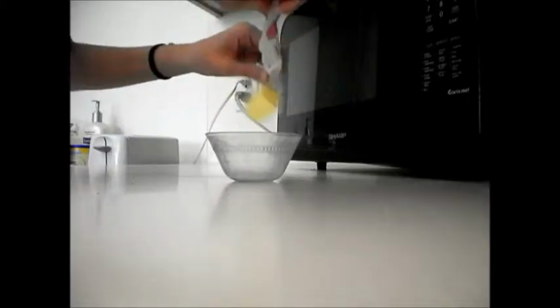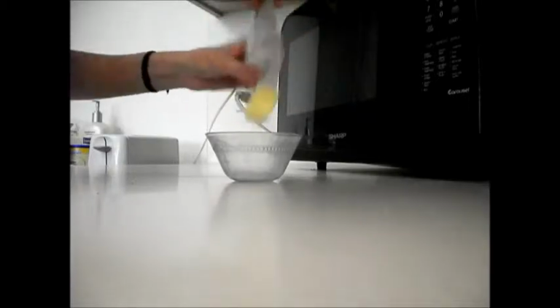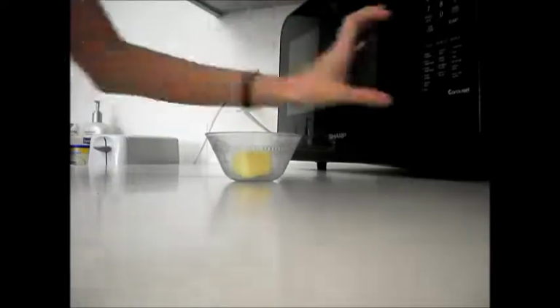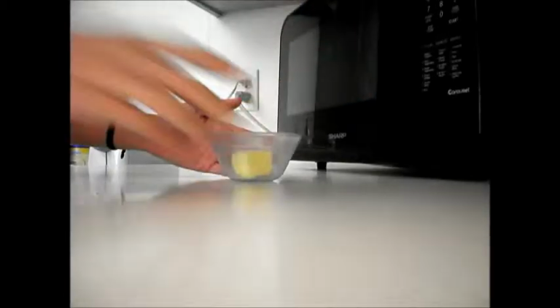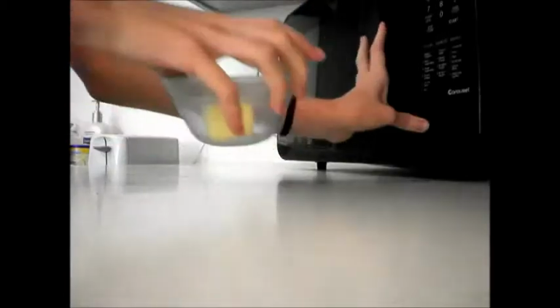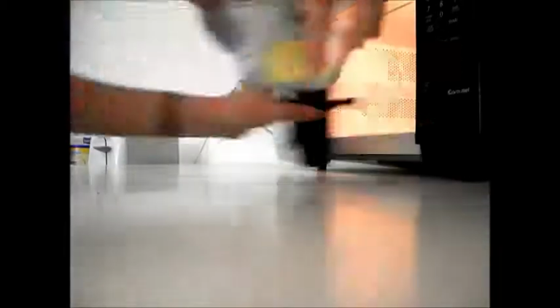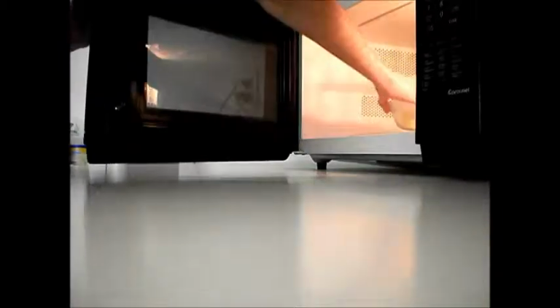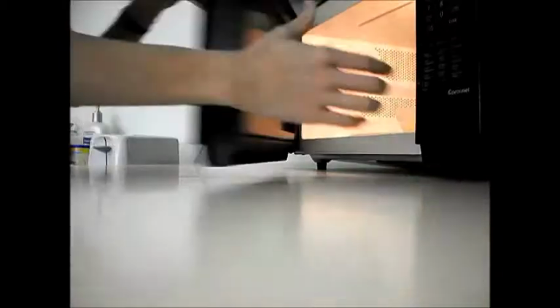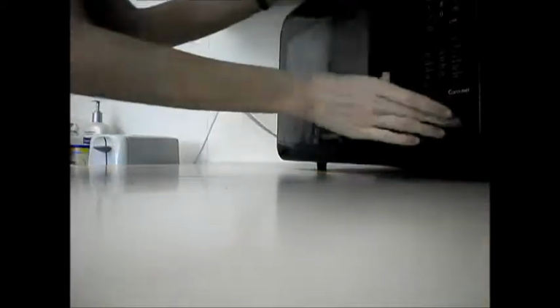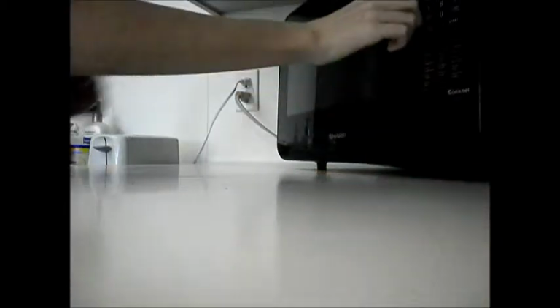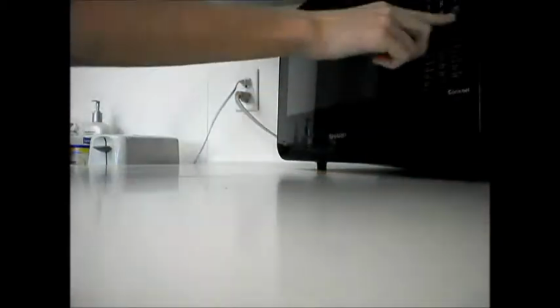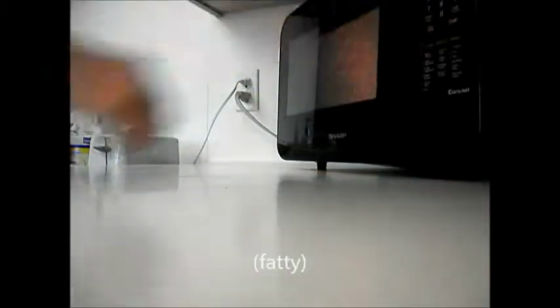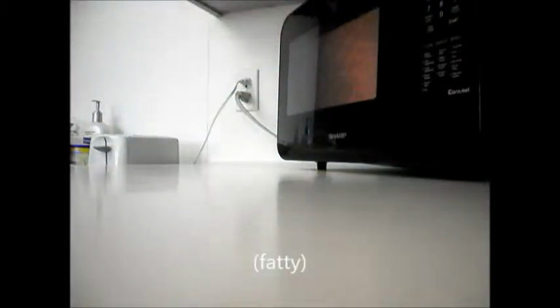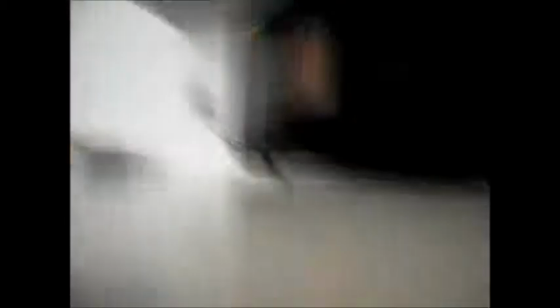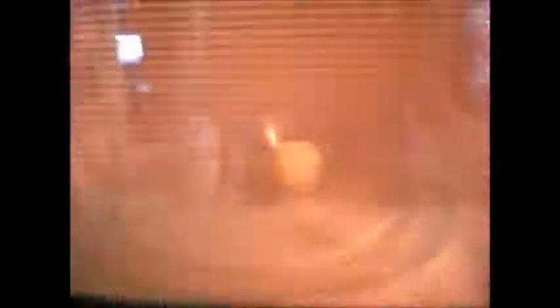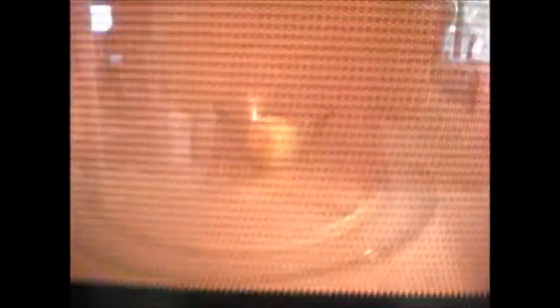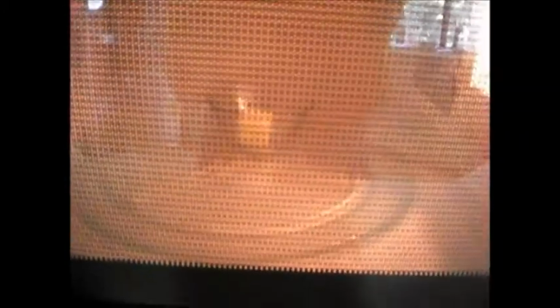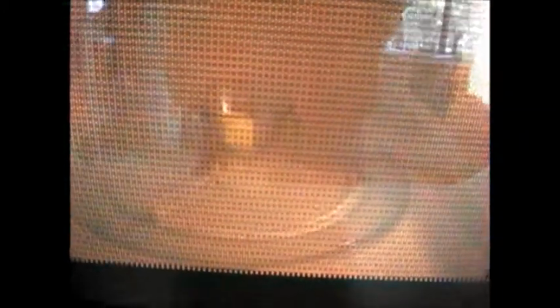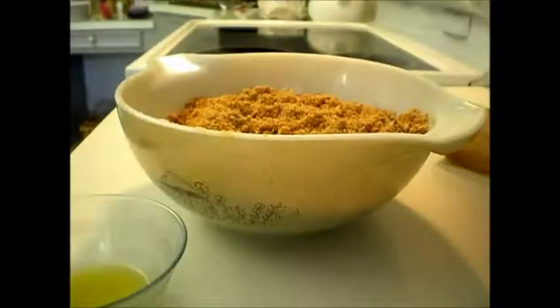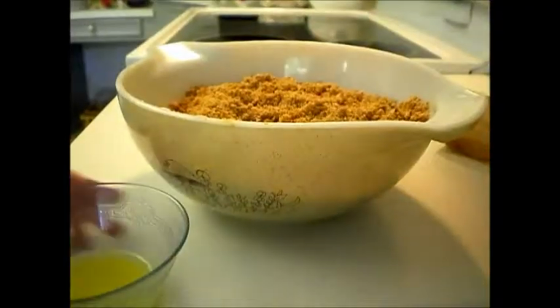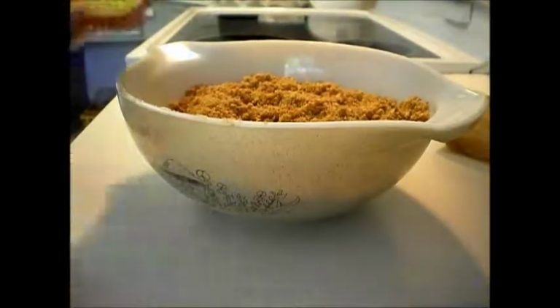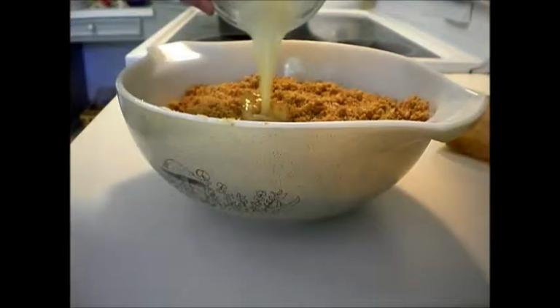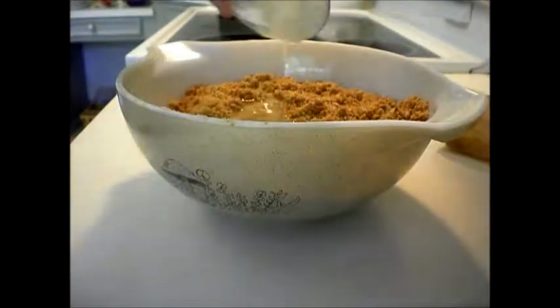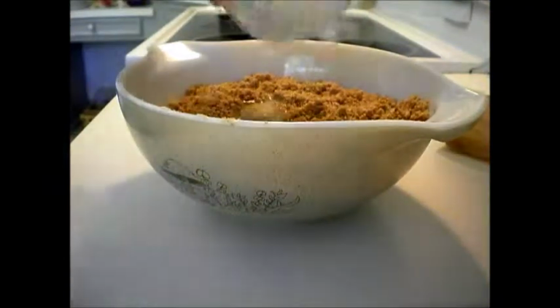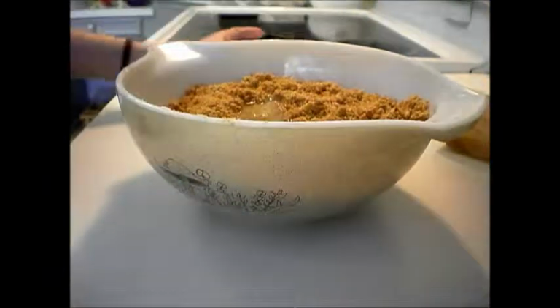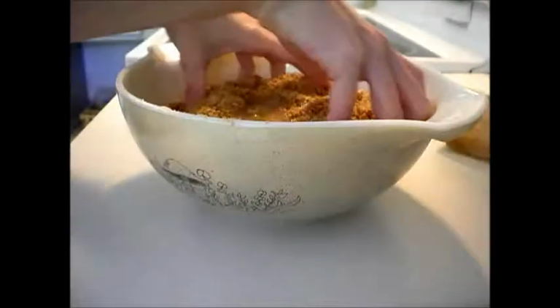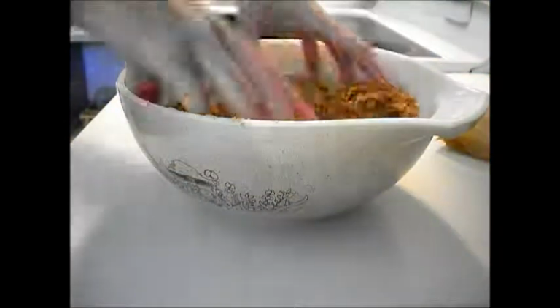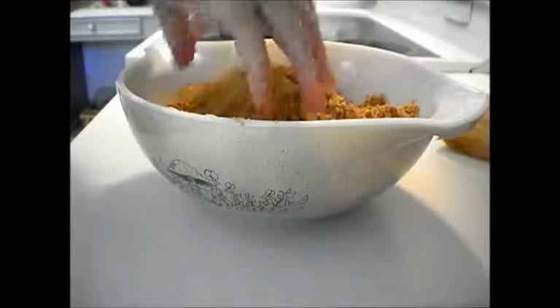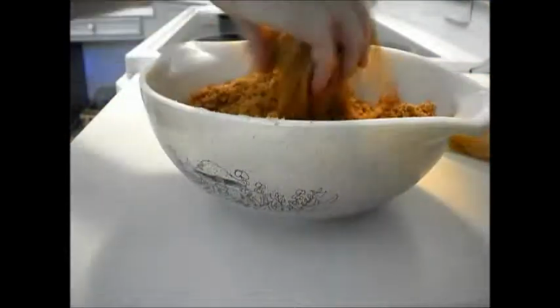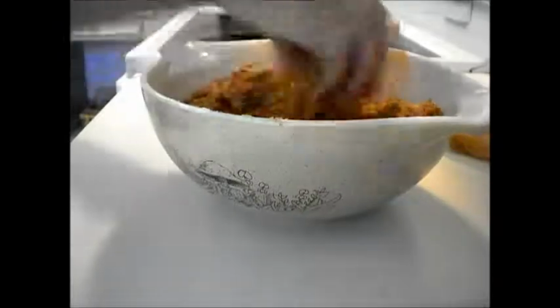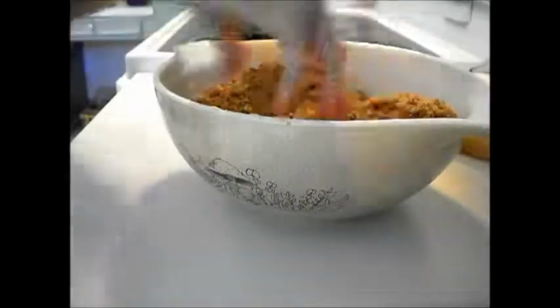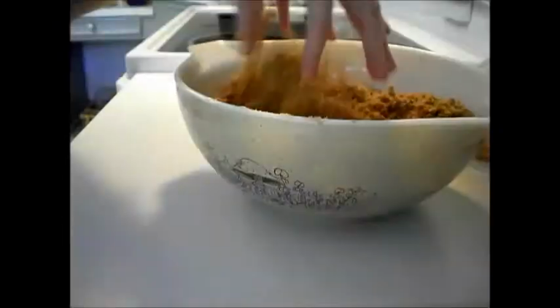Microwaves are absorbed by water, fats, and sugars, and since butter is very fatty, it melts very easily in the microwave. Pouring this melted butter into graham cracker crumbs binds it together into a pie crust.